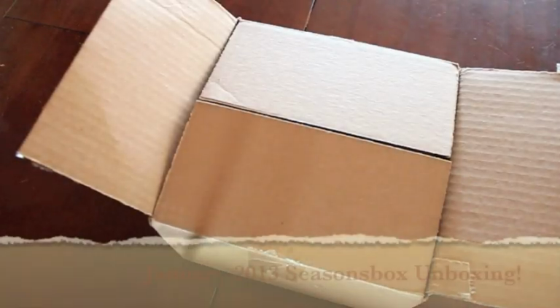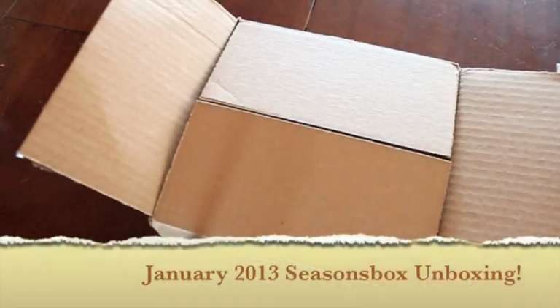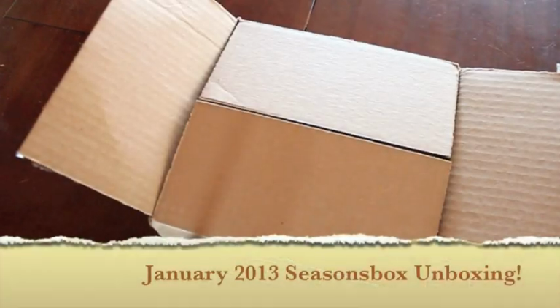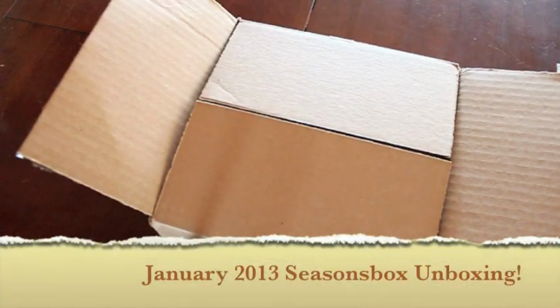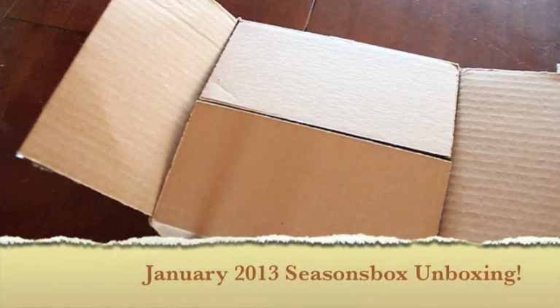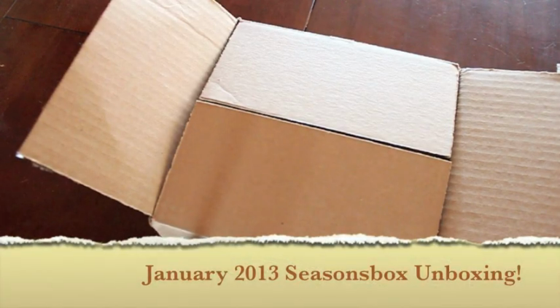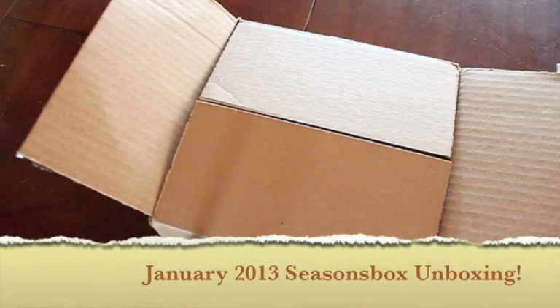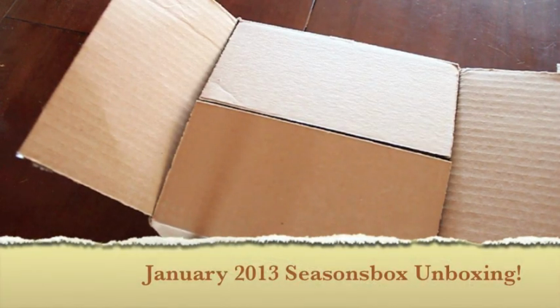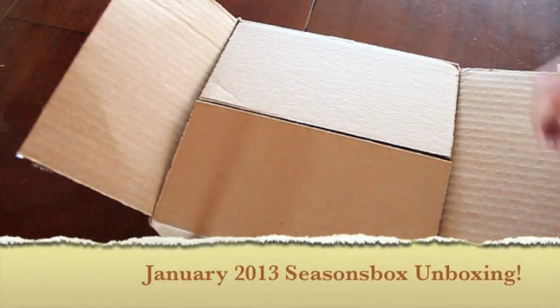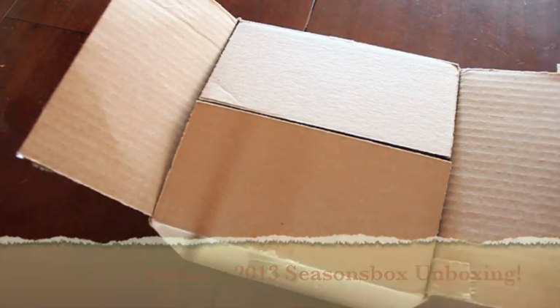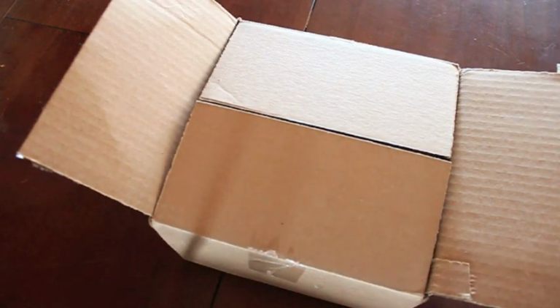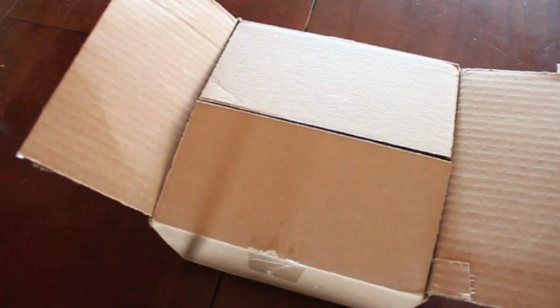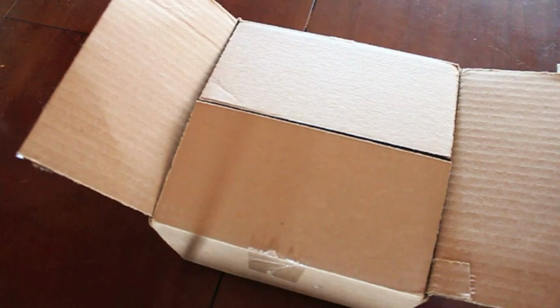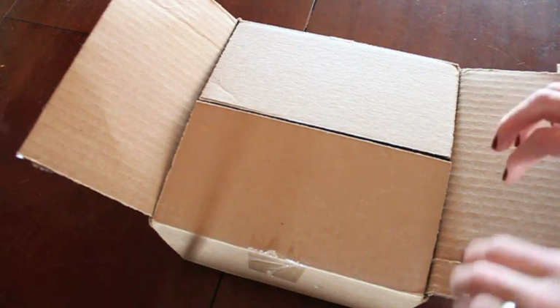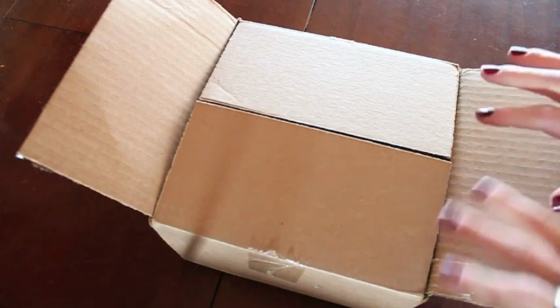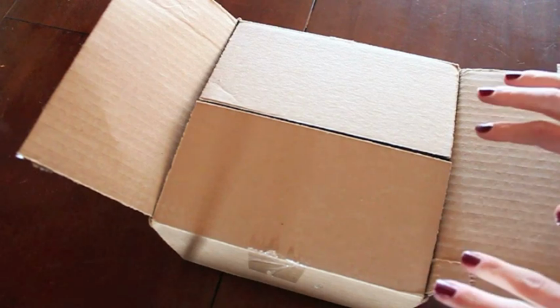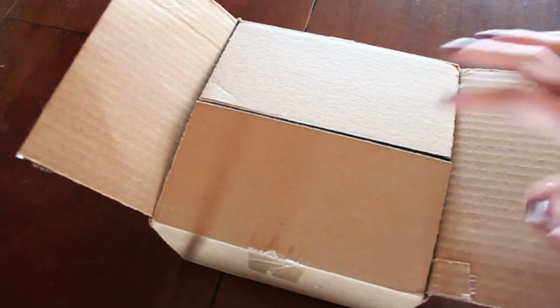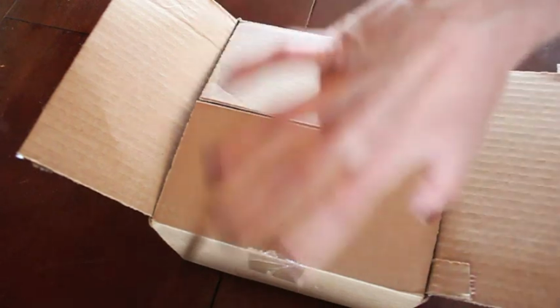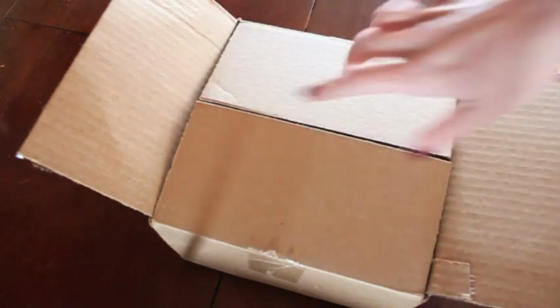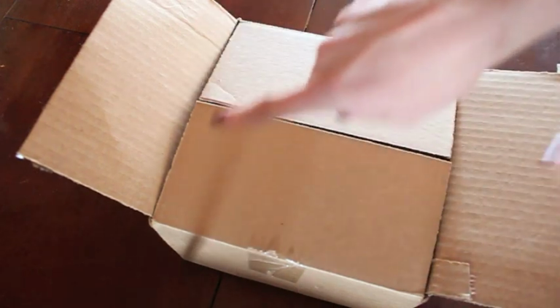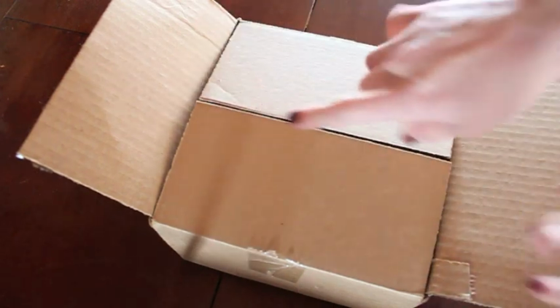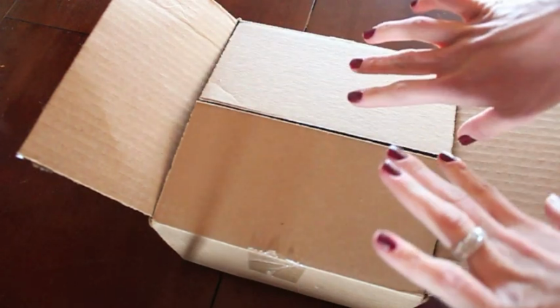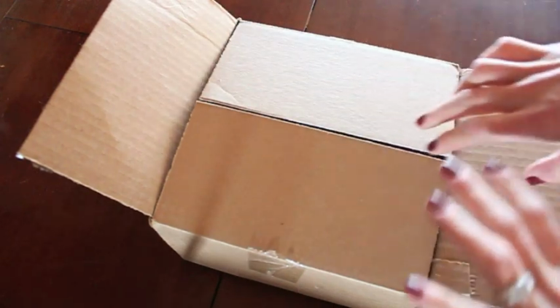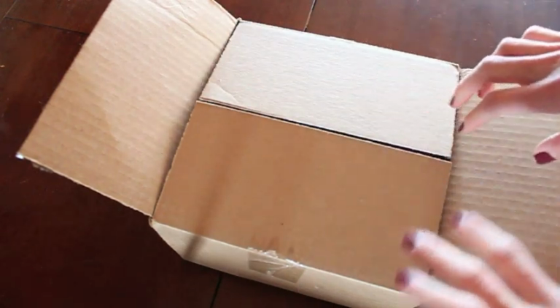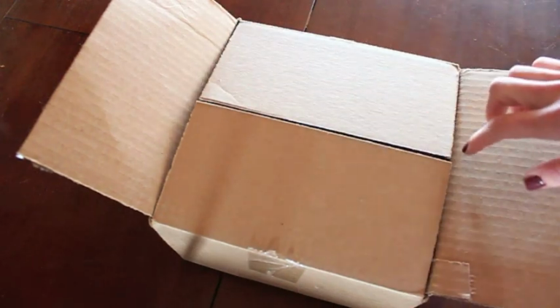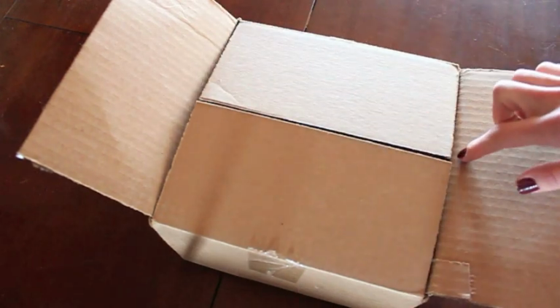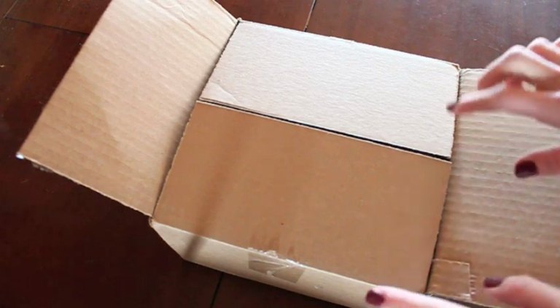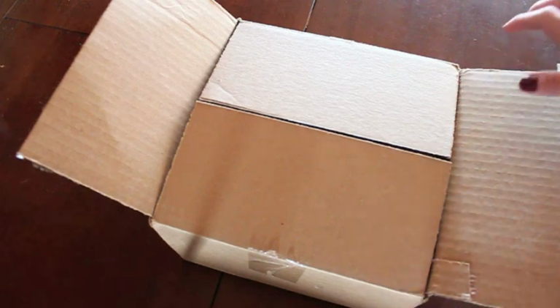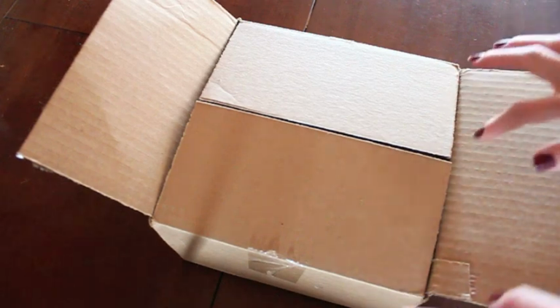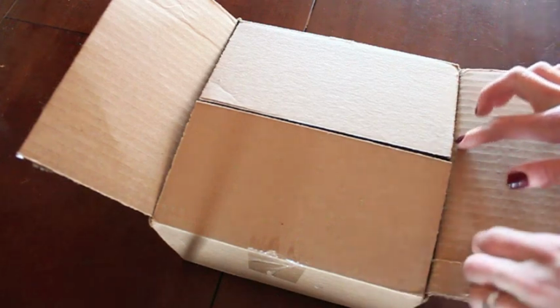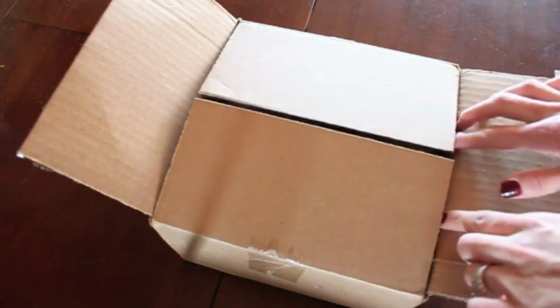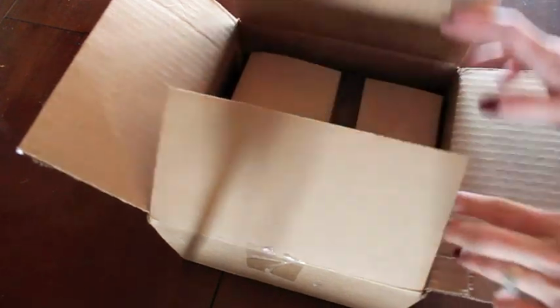Hey guys, so this is the January Seasons box. I wanted to share with you what was in it. I haven't opened it yet — I did open the top, but I haven't opened this part yet, so I figured we could open it together and just see what's inside.